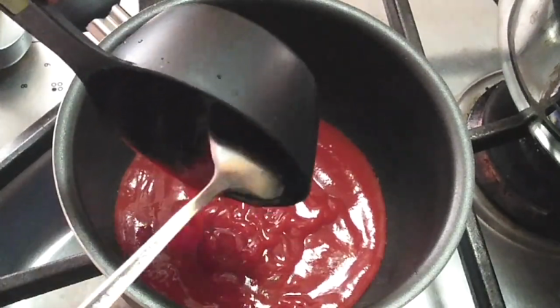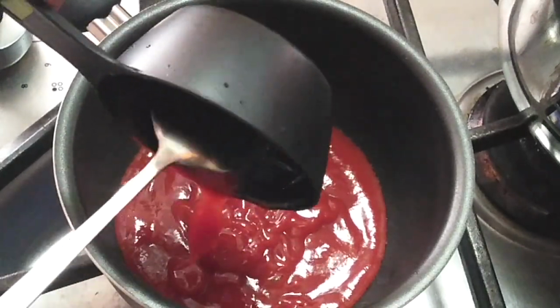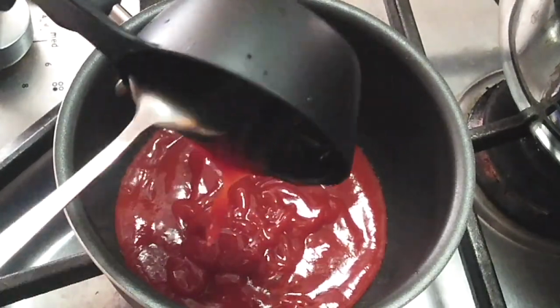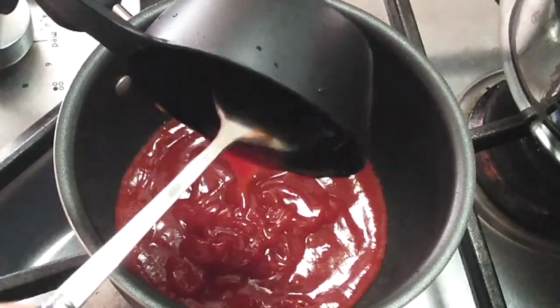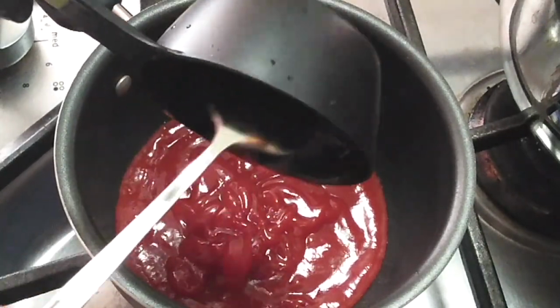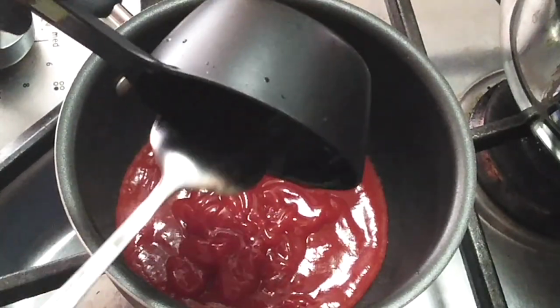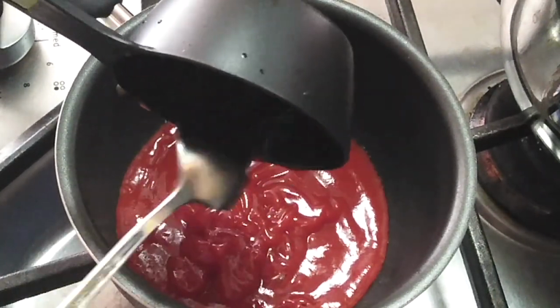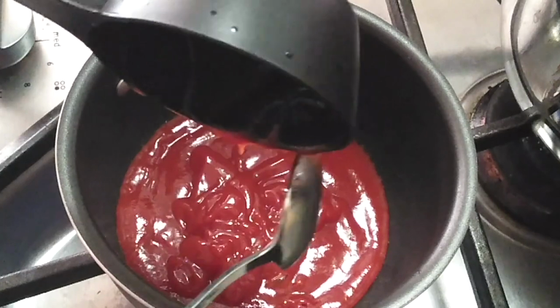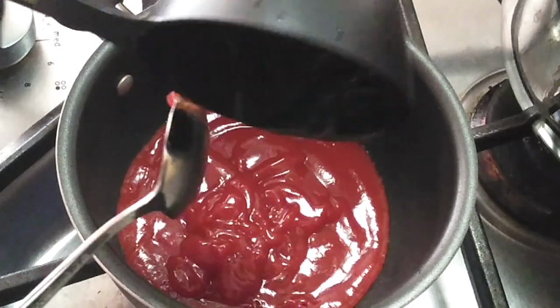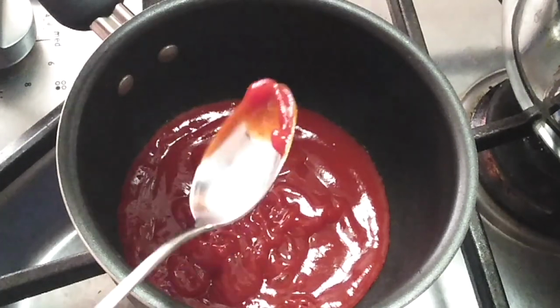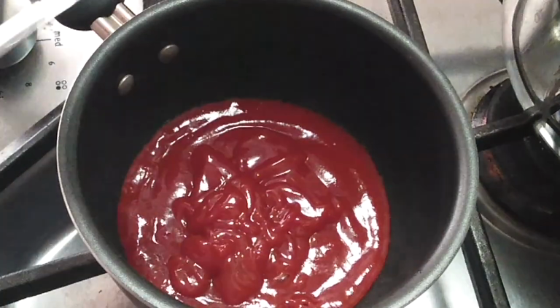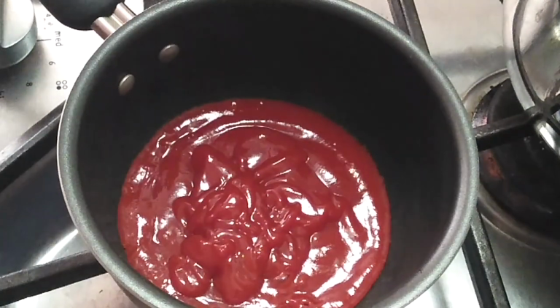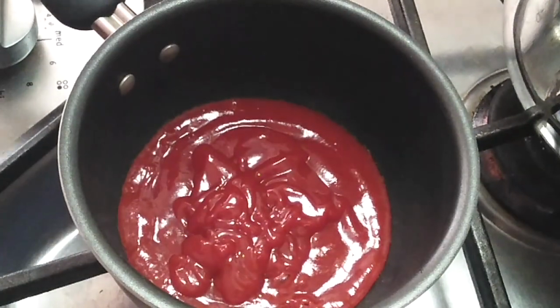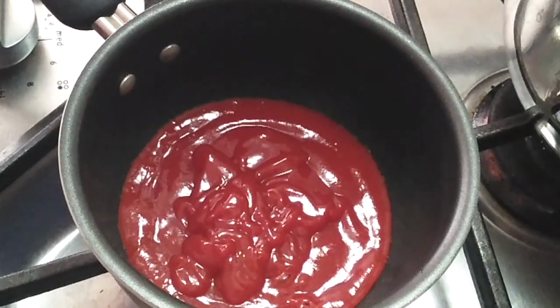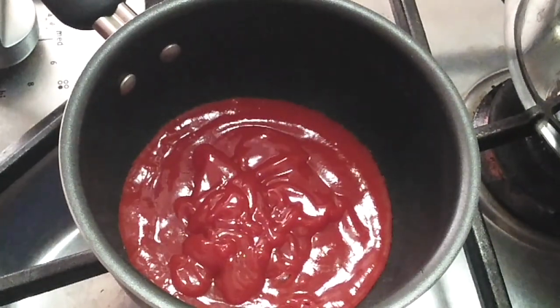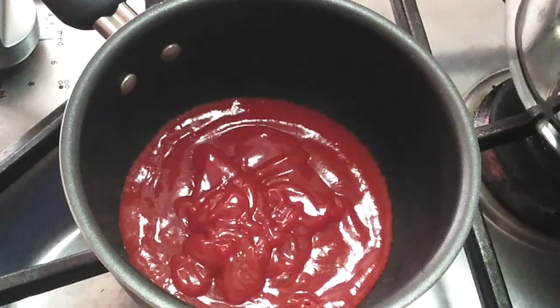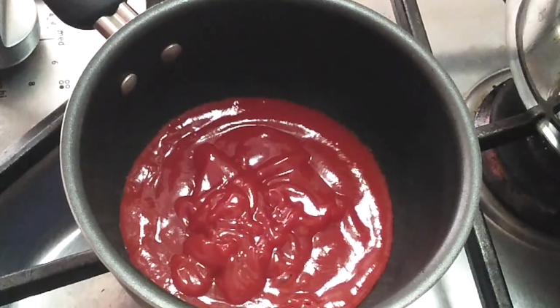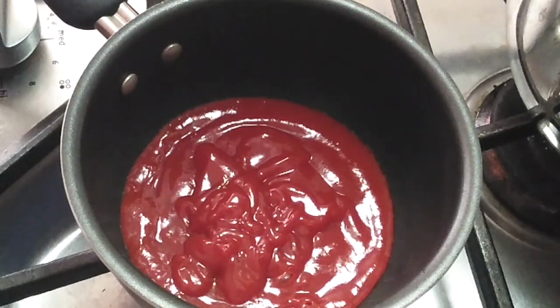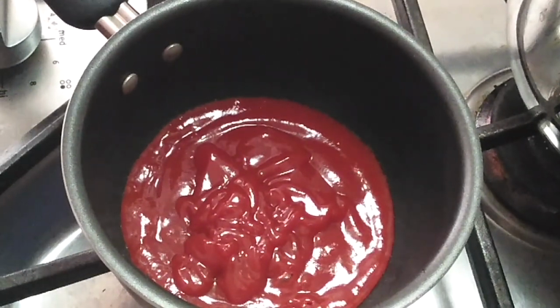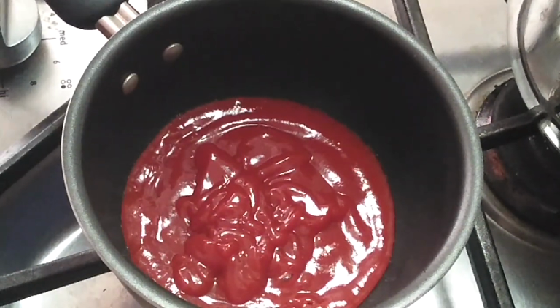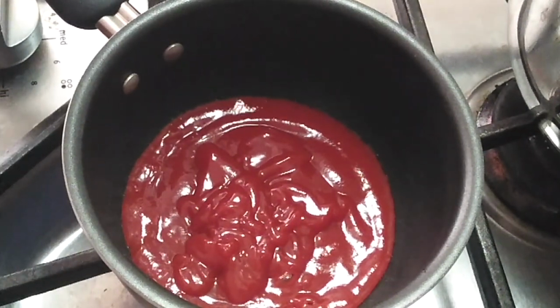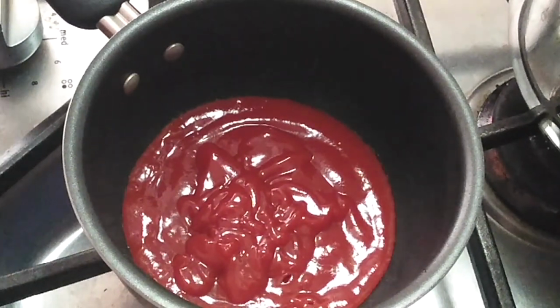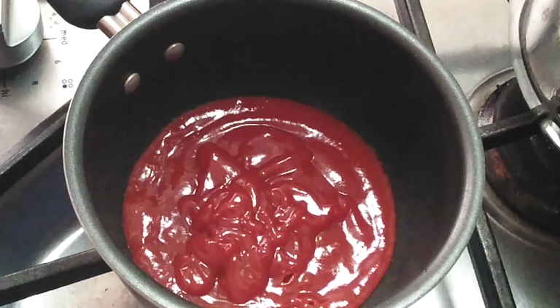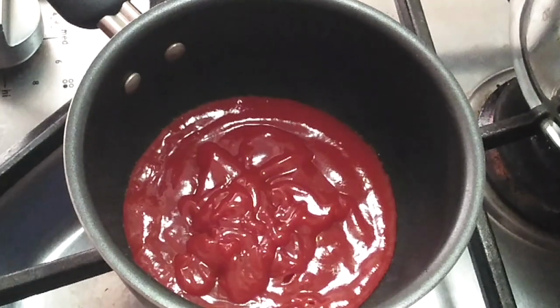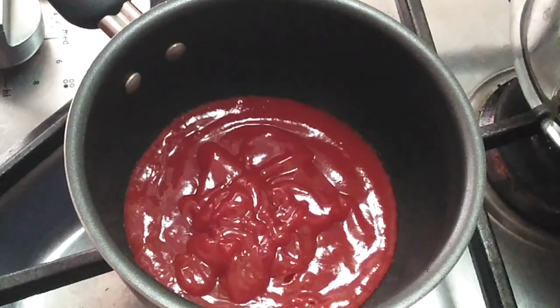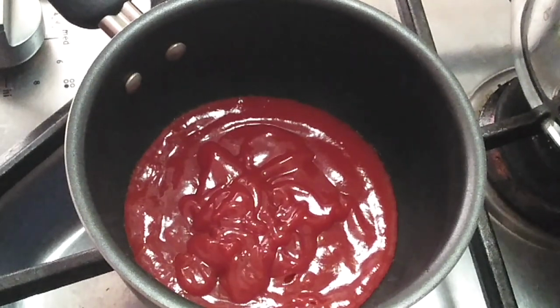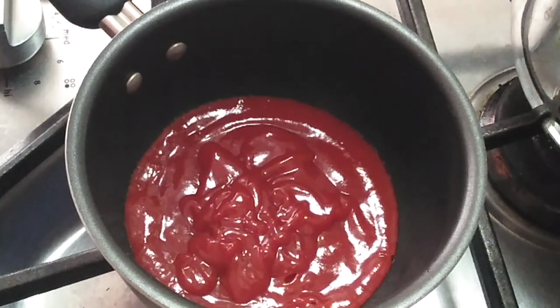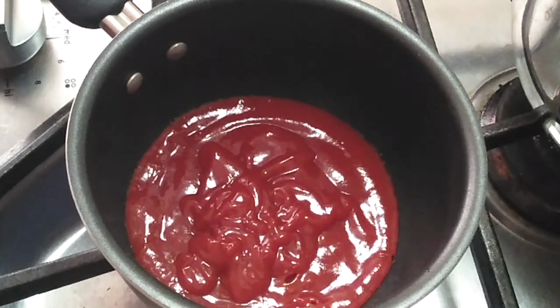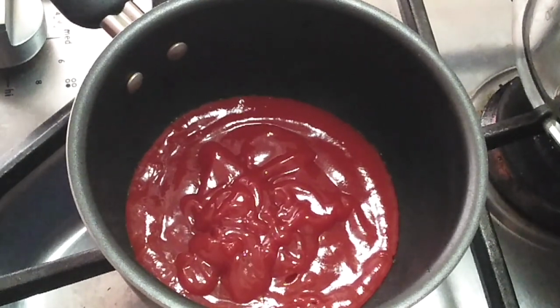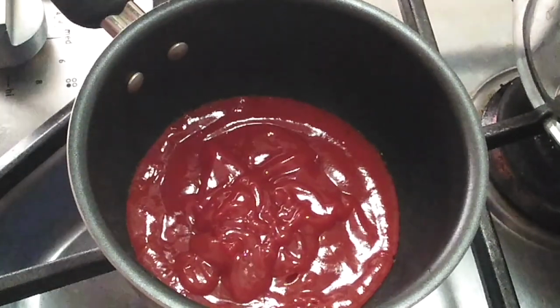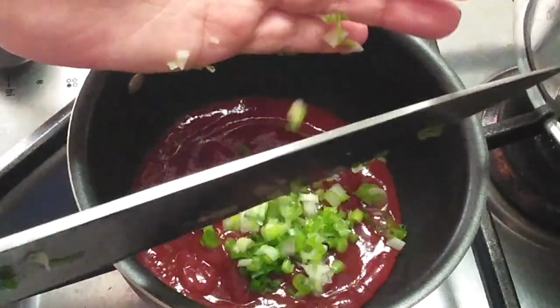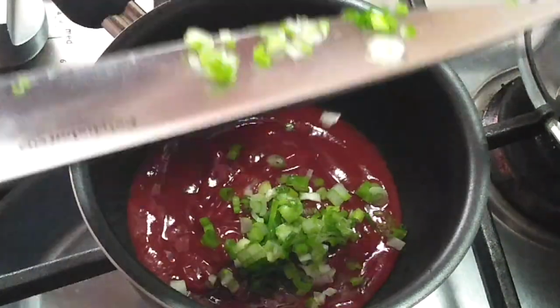Go ahead and add your half a cup of your favorite brand of ketchup — it doesn't matter what kind it is. Then set your measuring cup aside because we're gonna put water in there later to use it with the ketchup that's remaining in there.